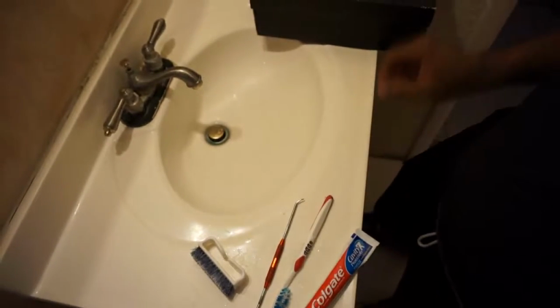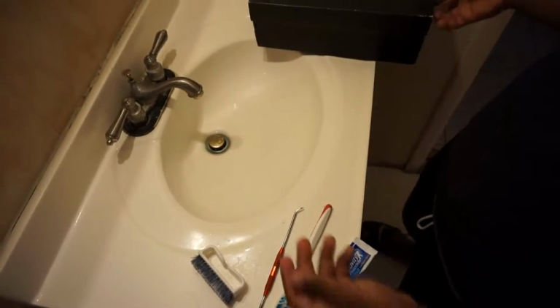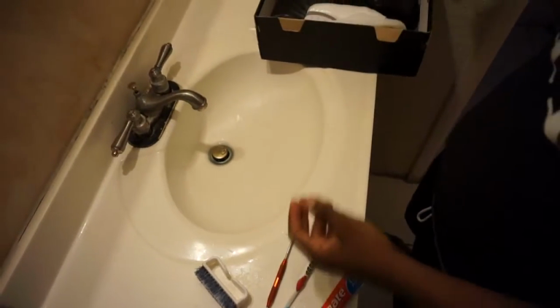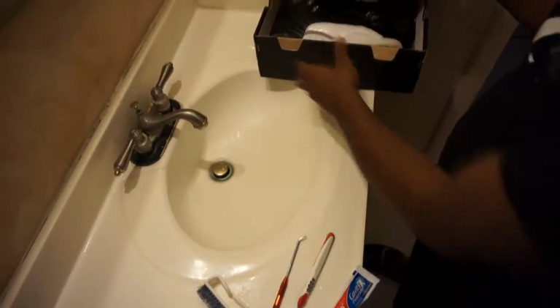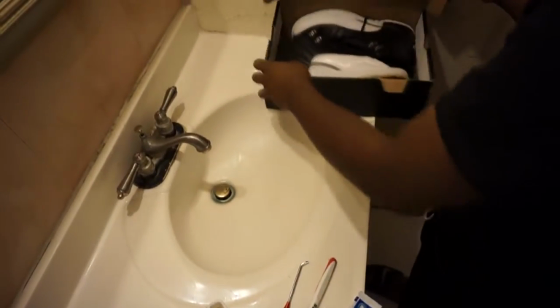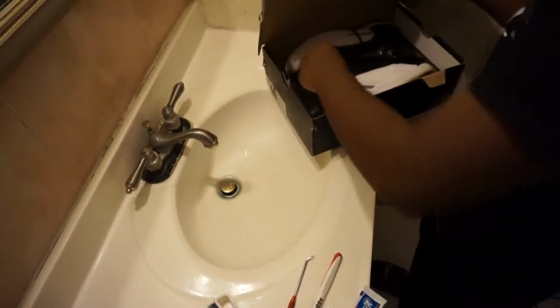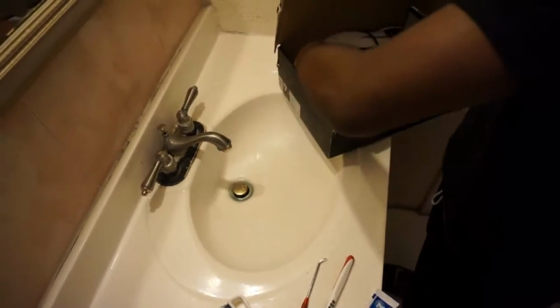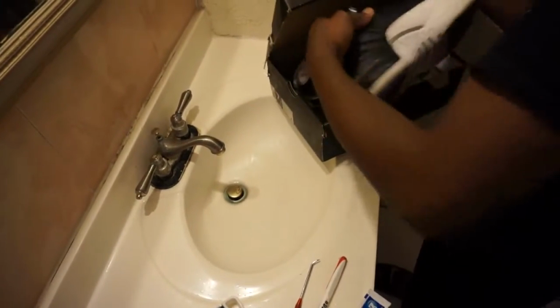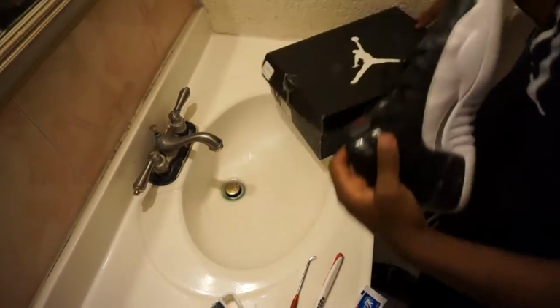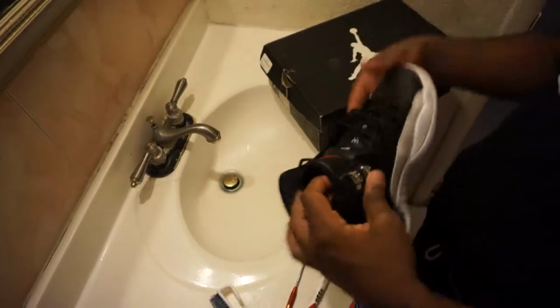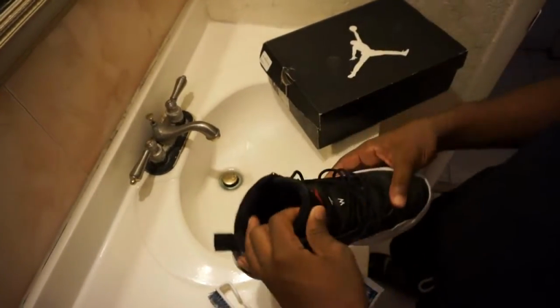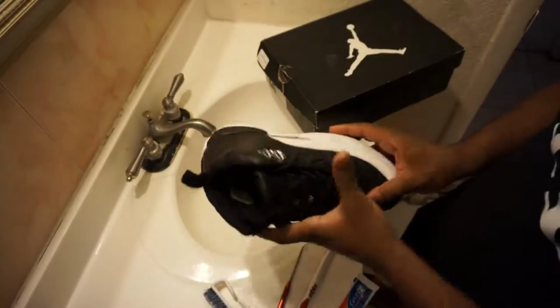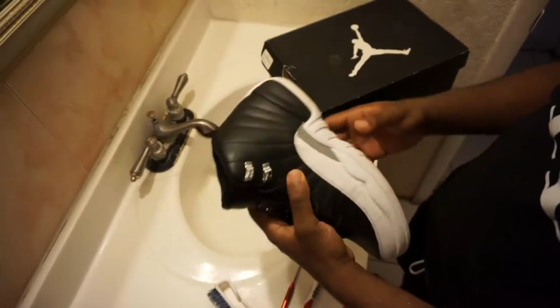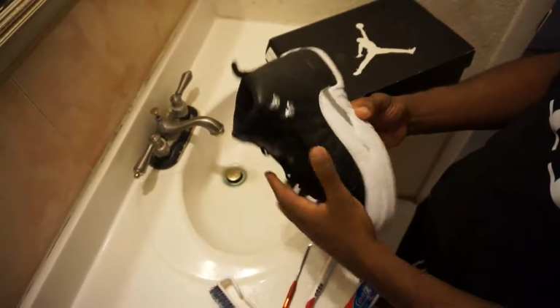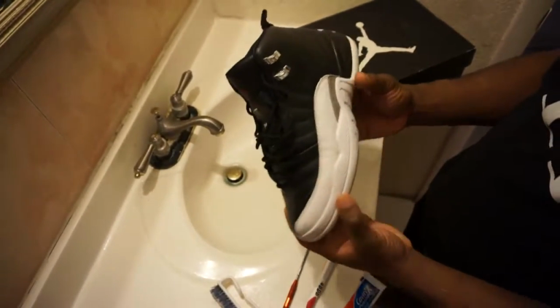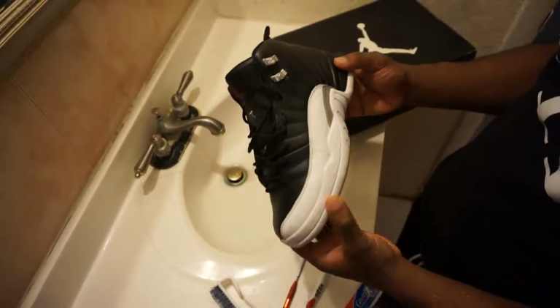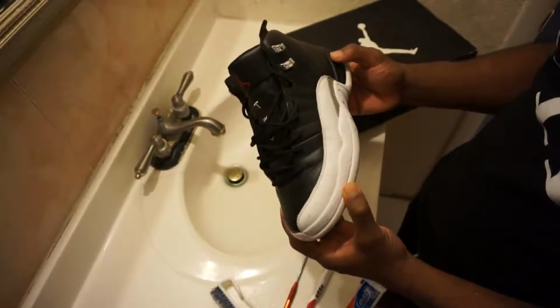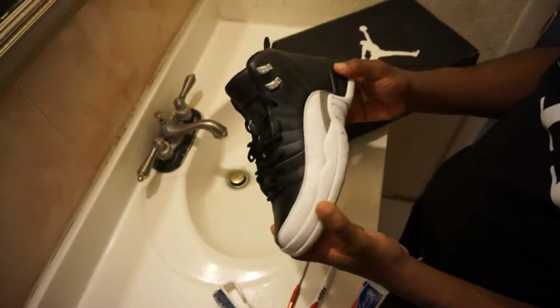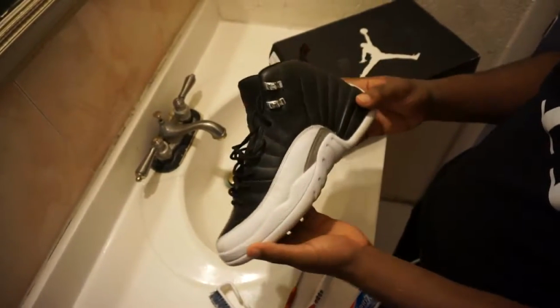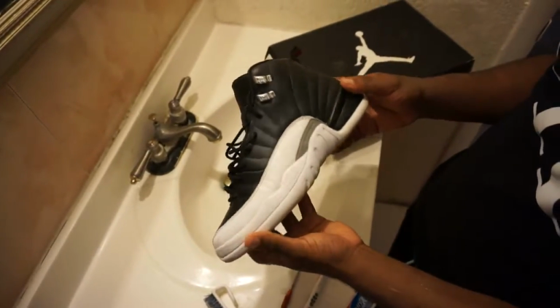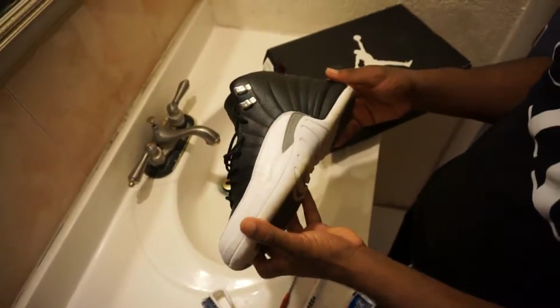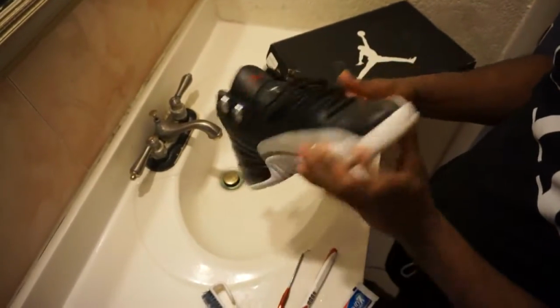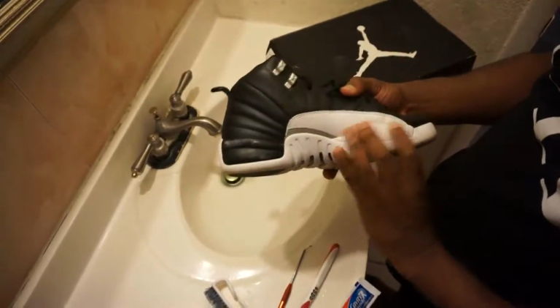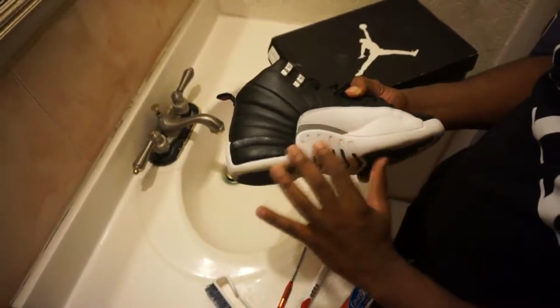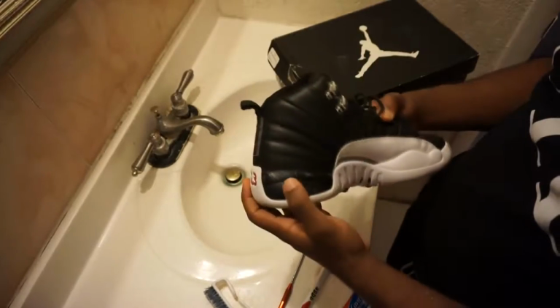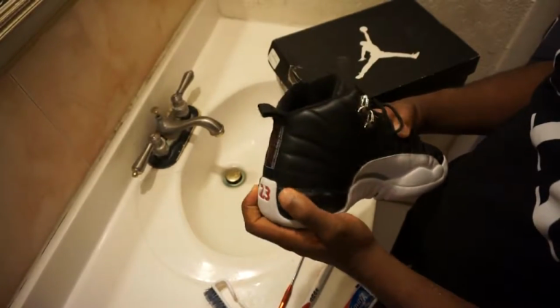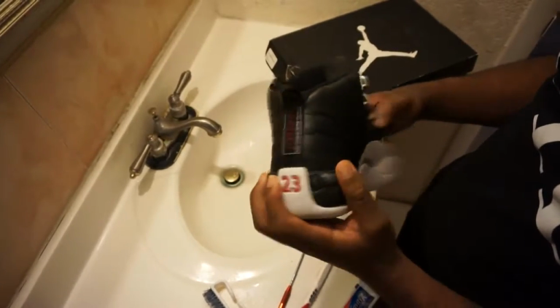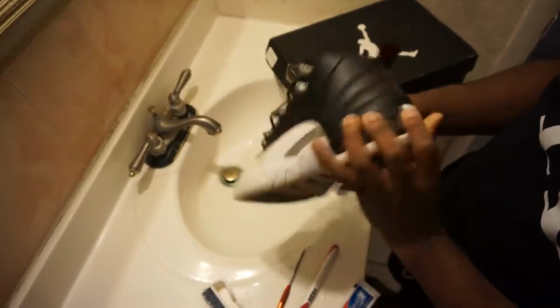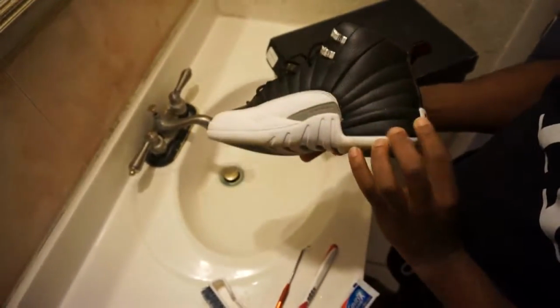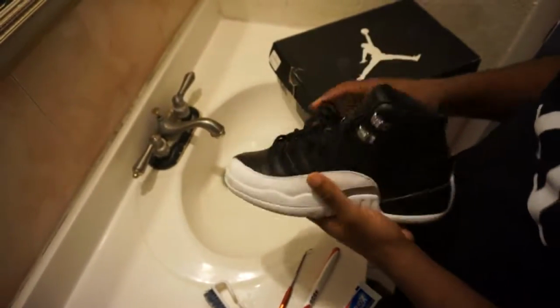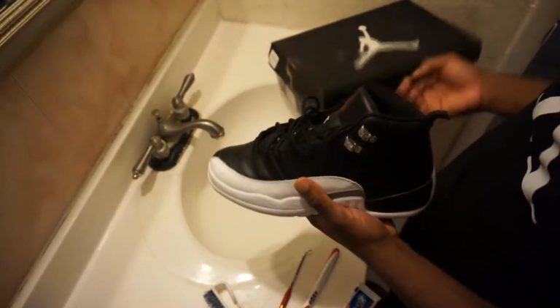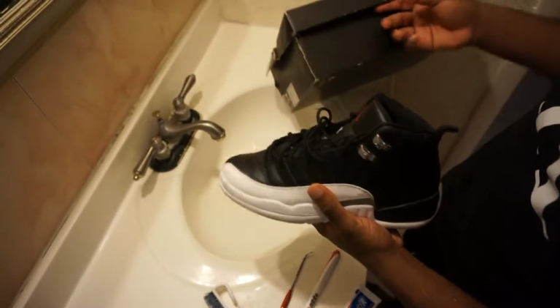All right, now what I'm about to show you guys is how I'm doing this on my Jordan Retro 12 Playoff. Kinda dirty, scuffed up, beat up a little bit. But I still share this stuff though.